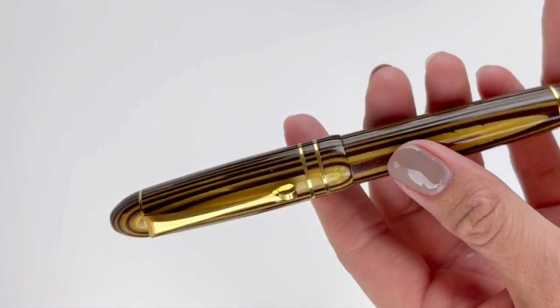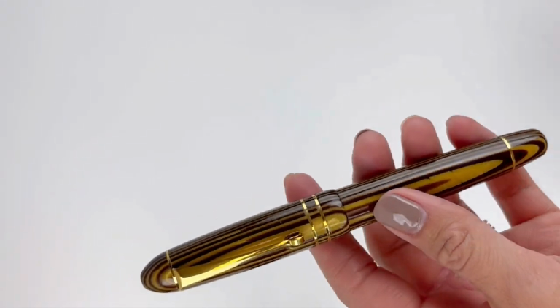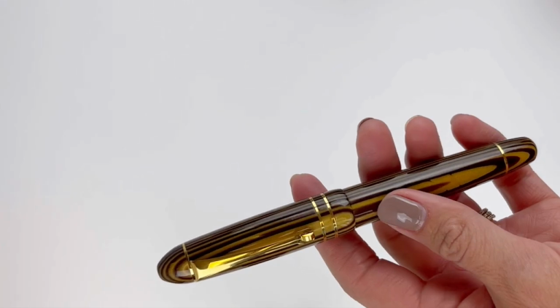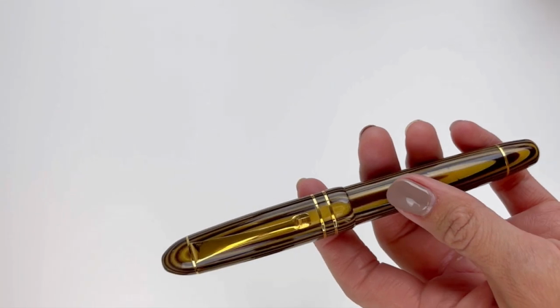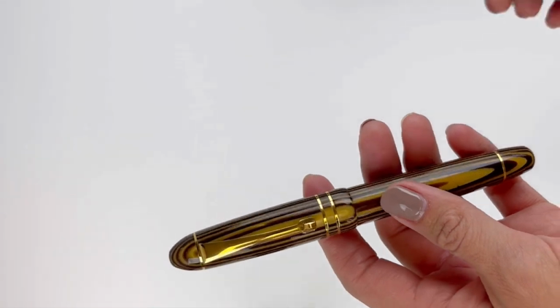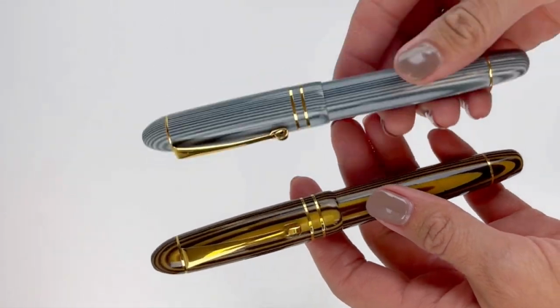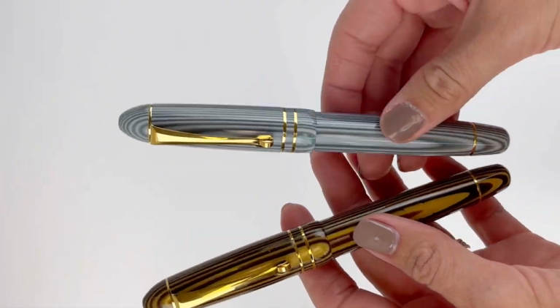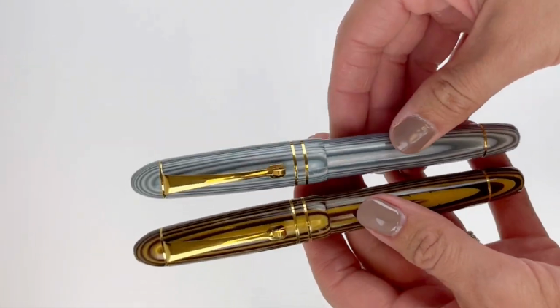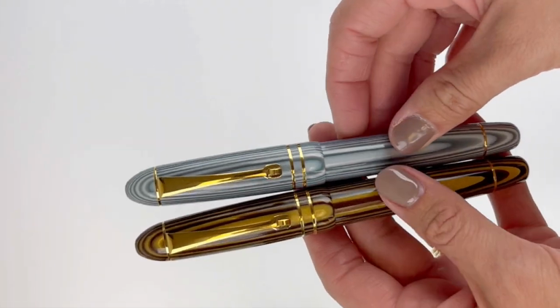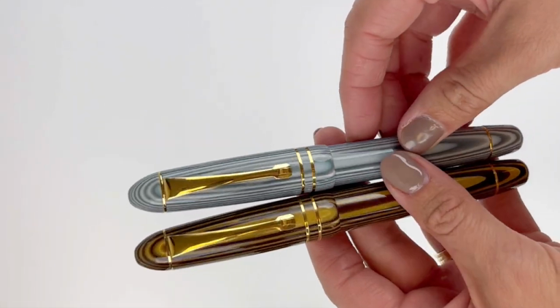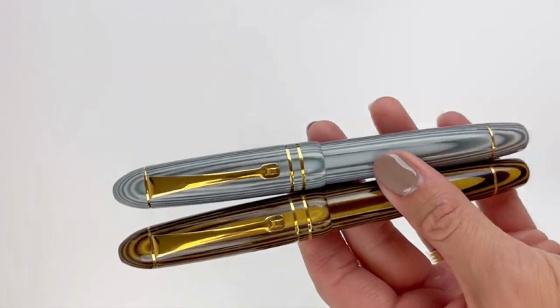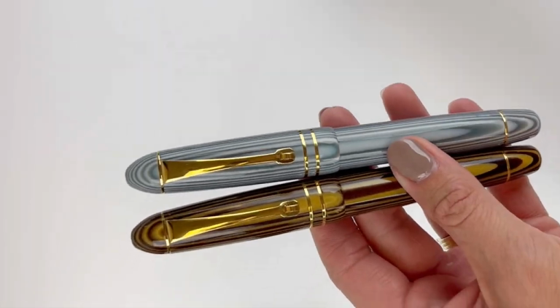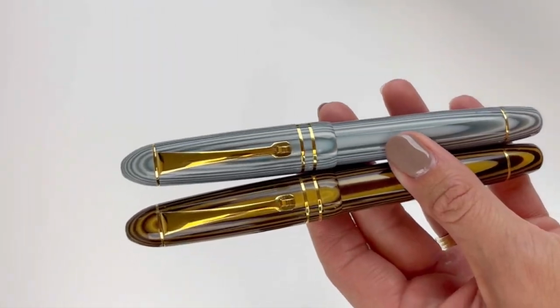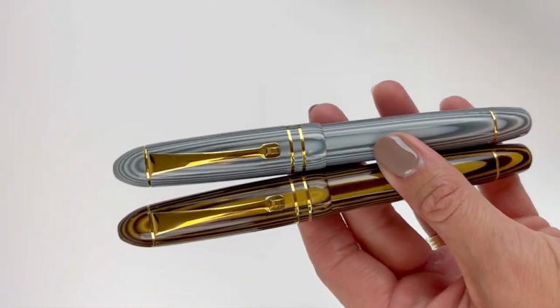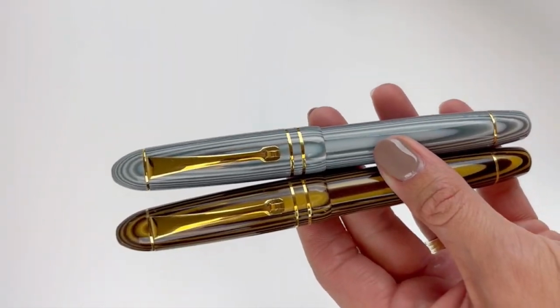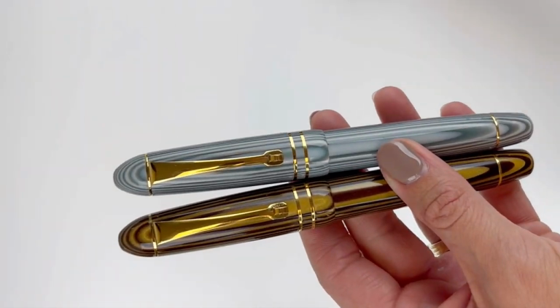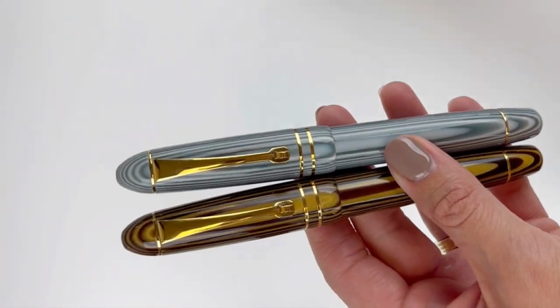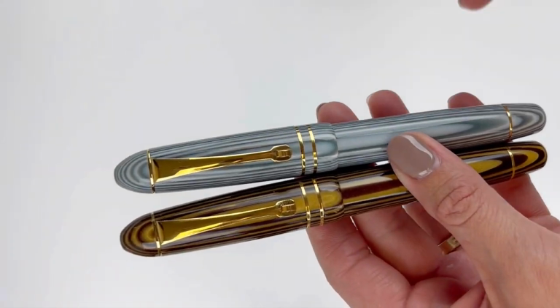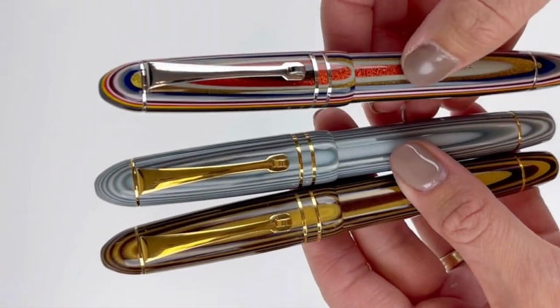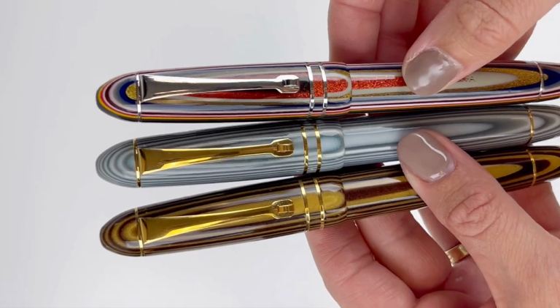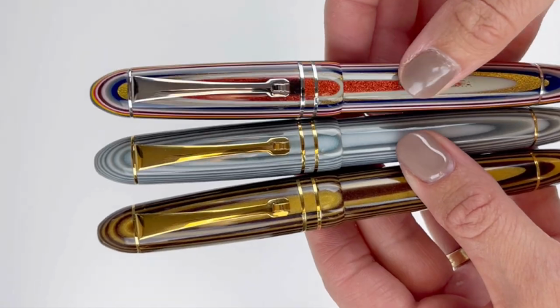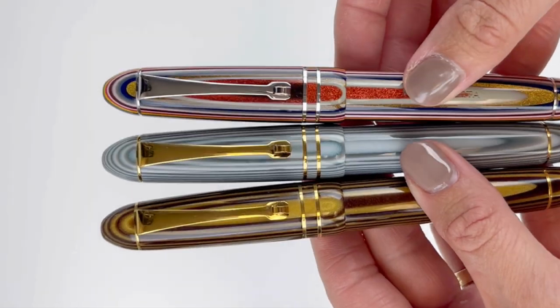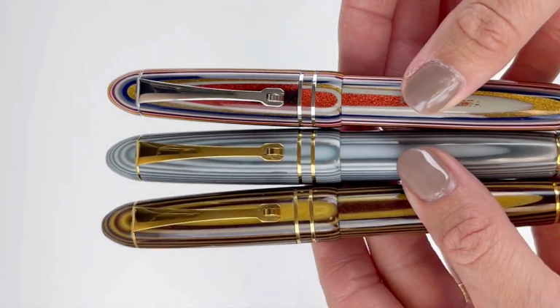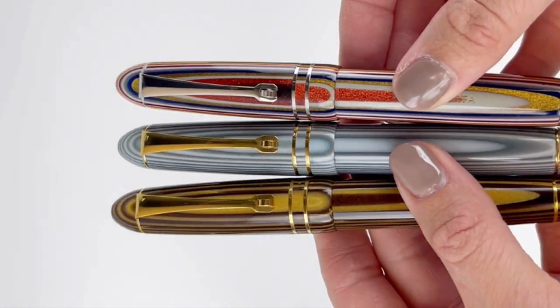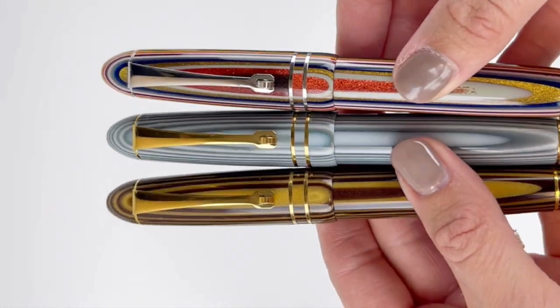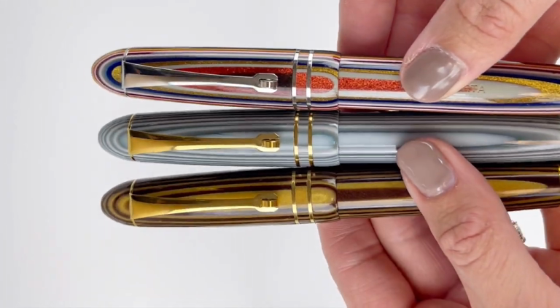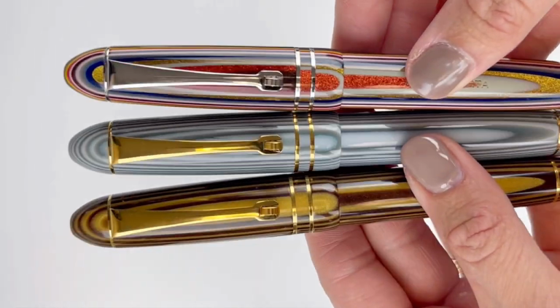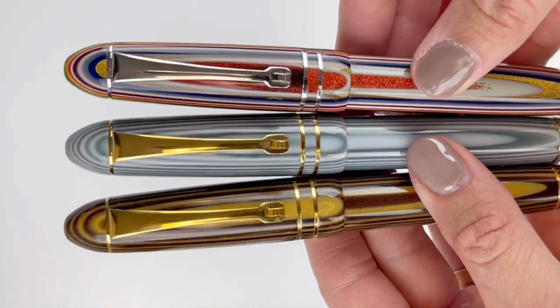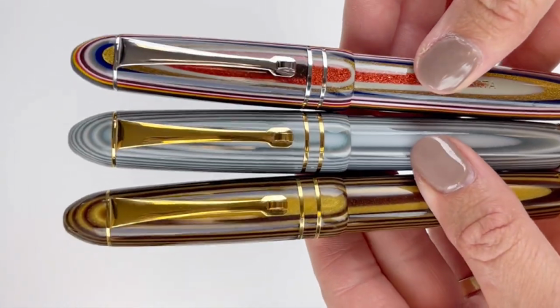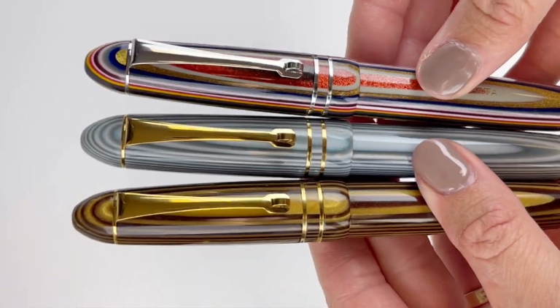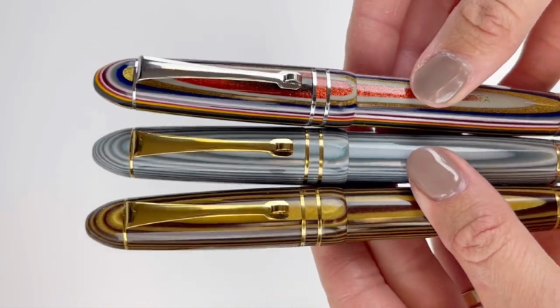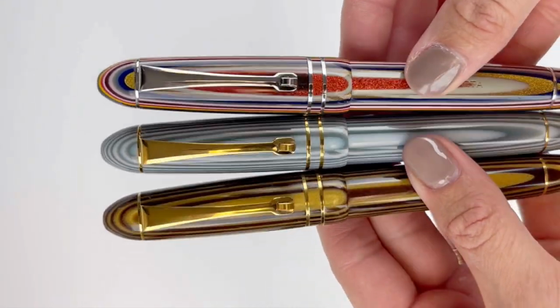These pens were made of beautiful Magna Carta material that Magna Carta made in-house, using a proprietary process to blend resins into this really dreamy, surreal product.